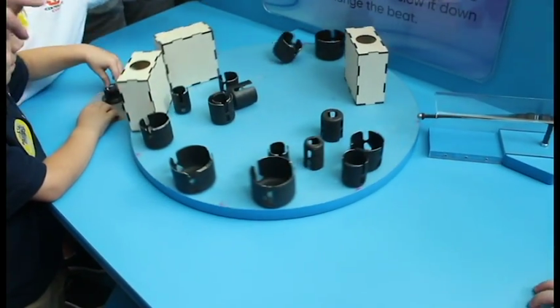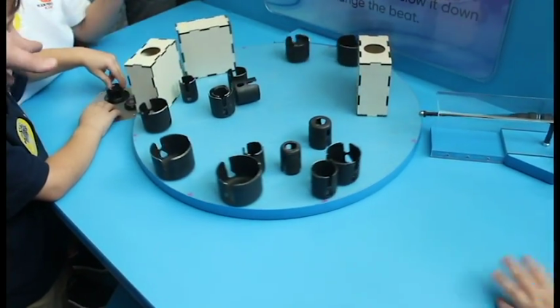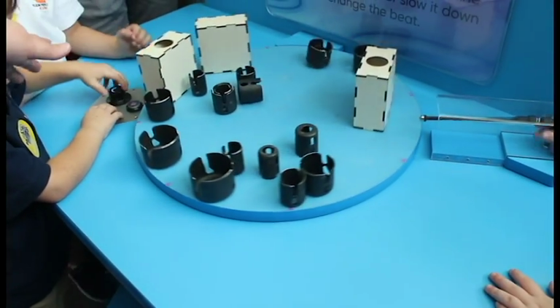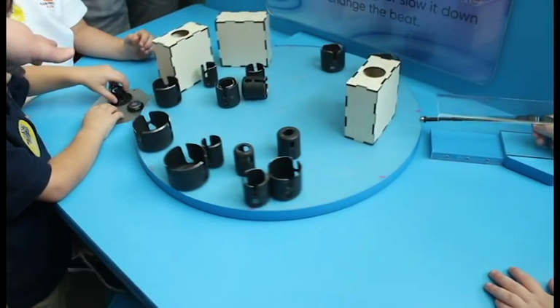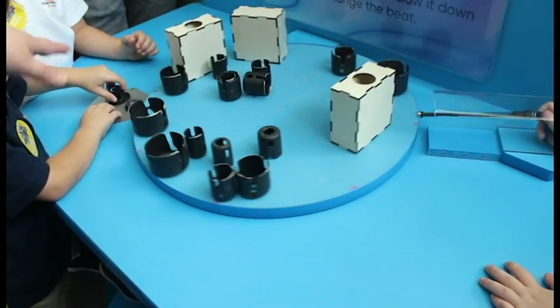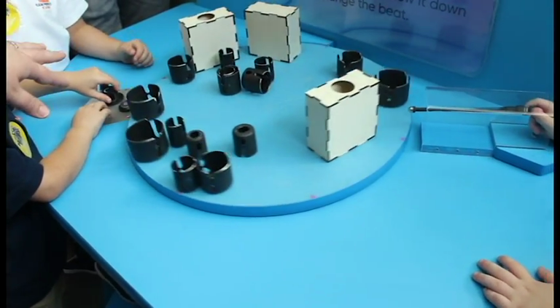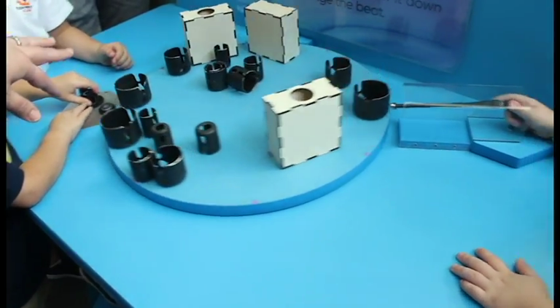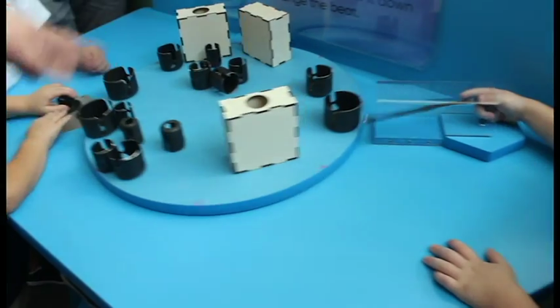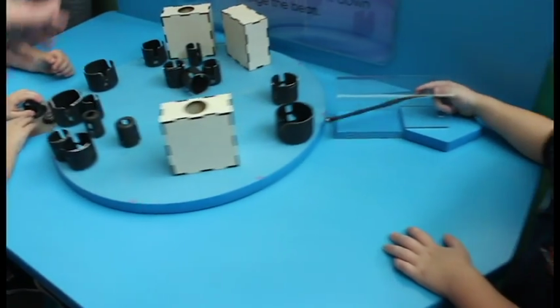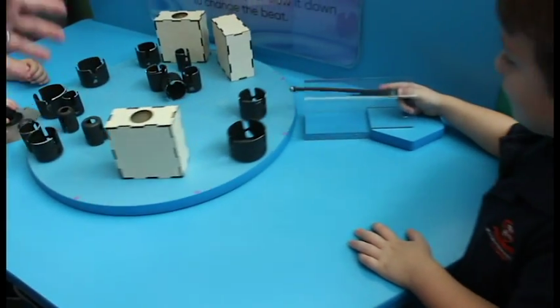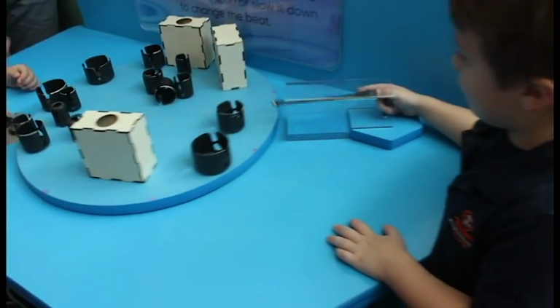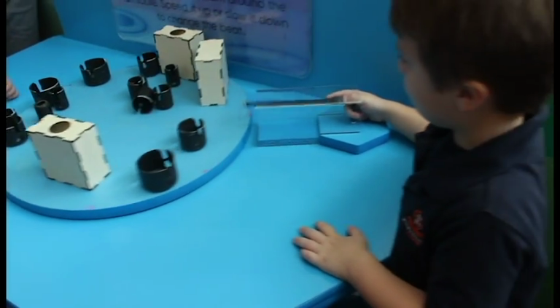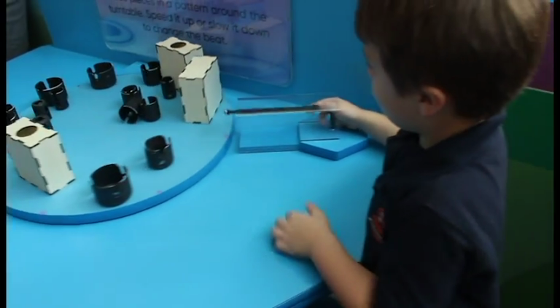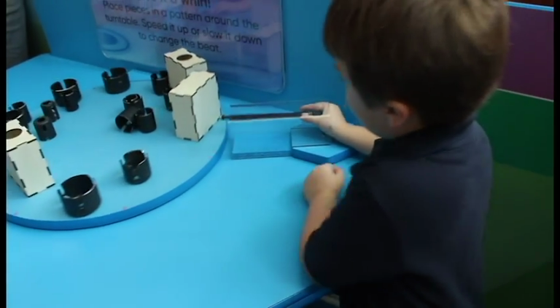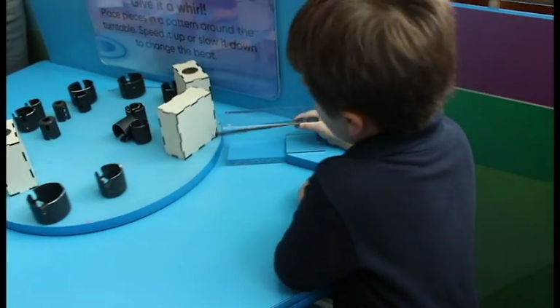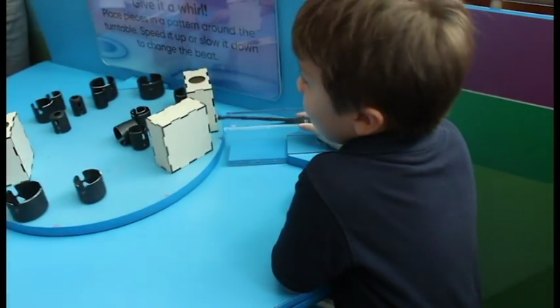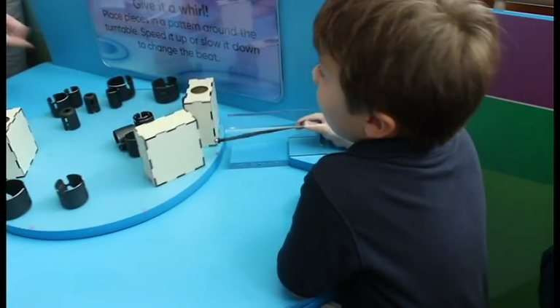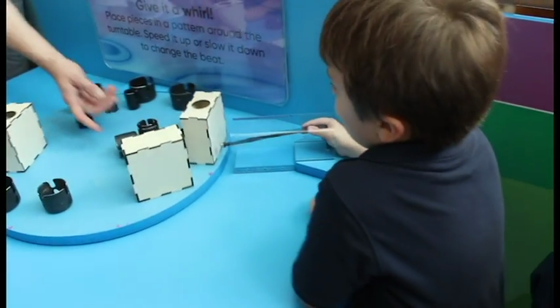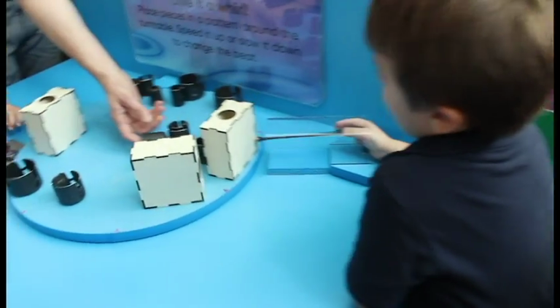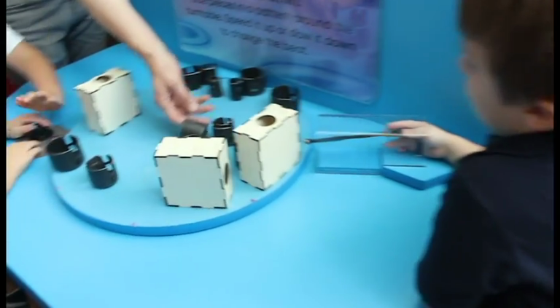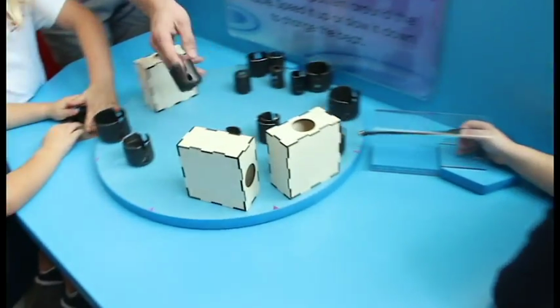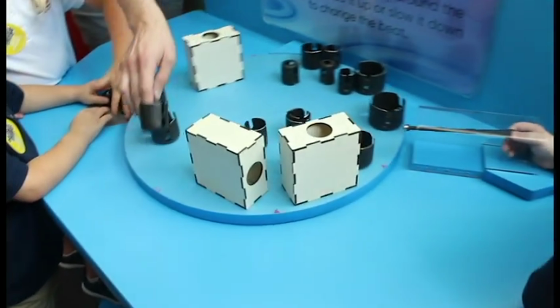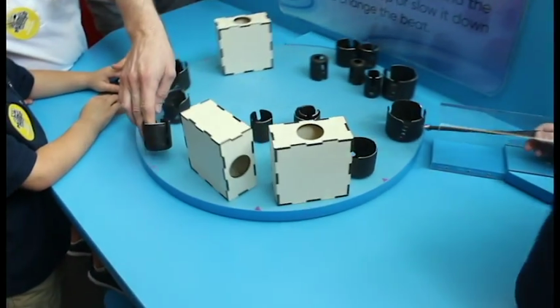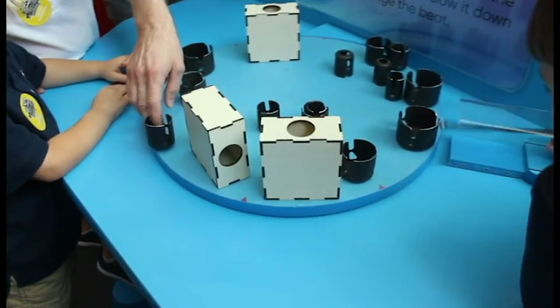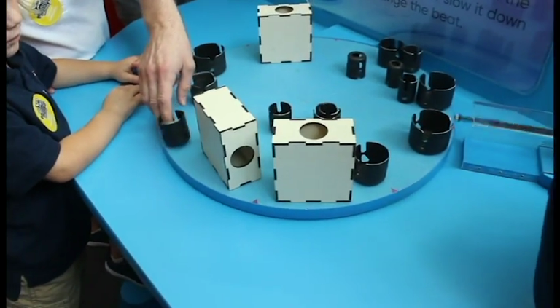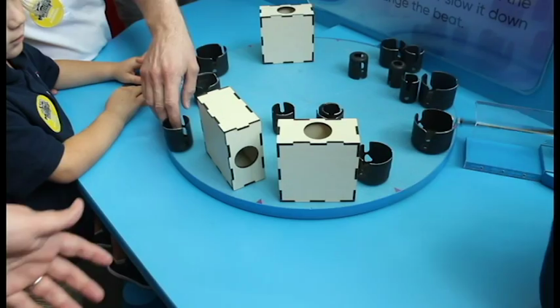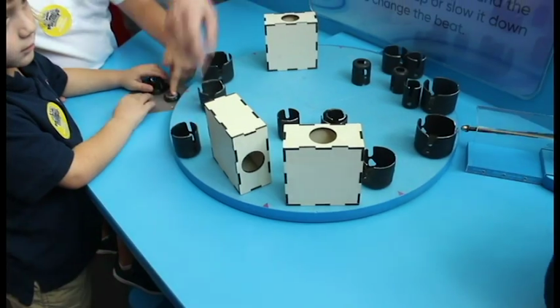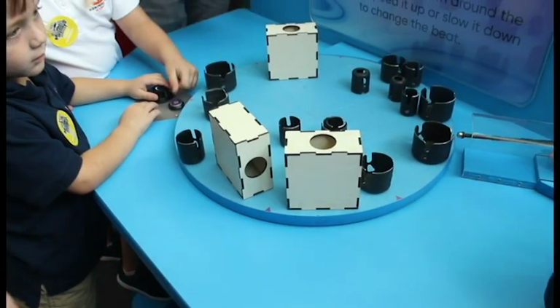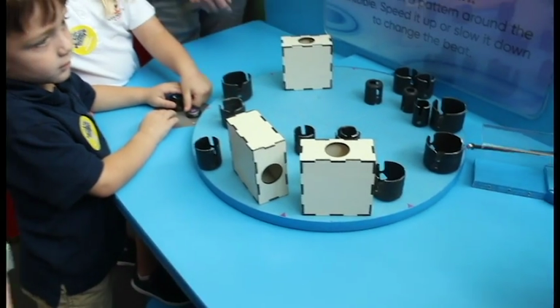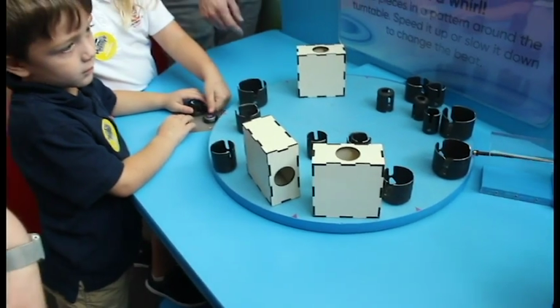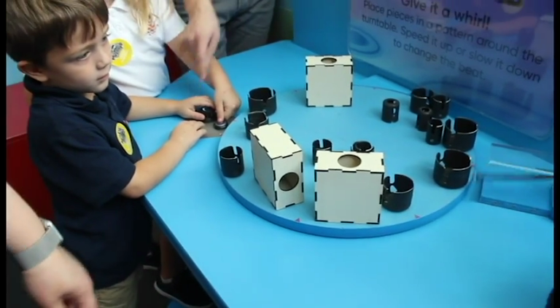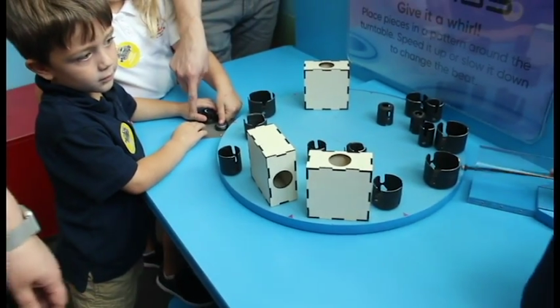They can control the speed of the dial, and the different elements on the wheel make different levels of noises as it moves around. It's a great way for kids to experiment with pattern.